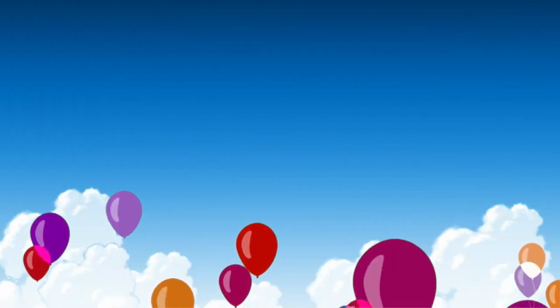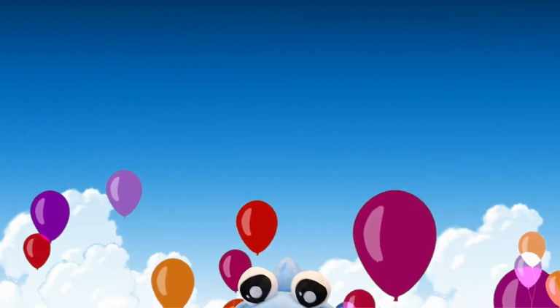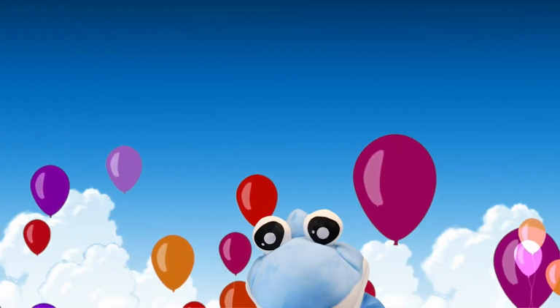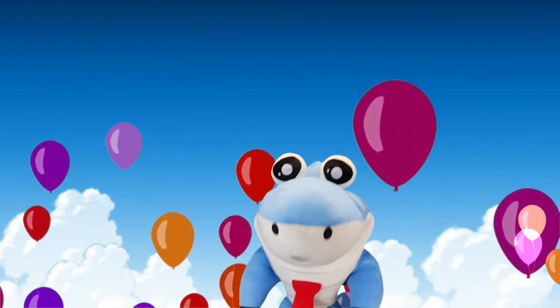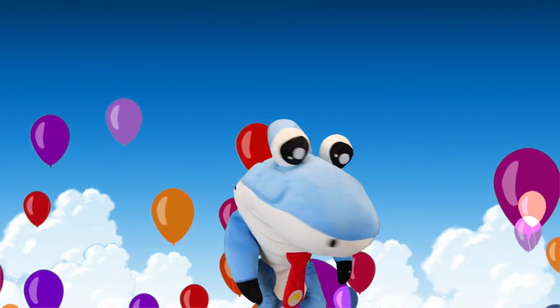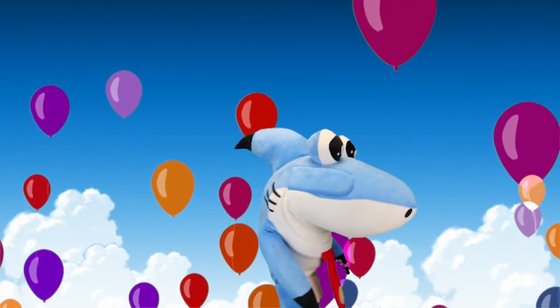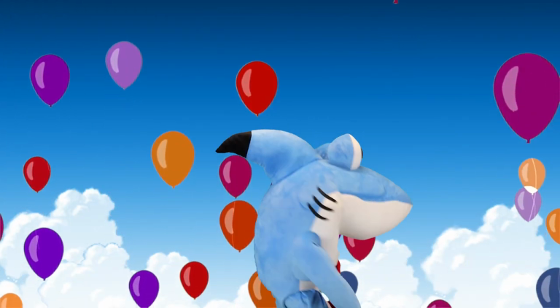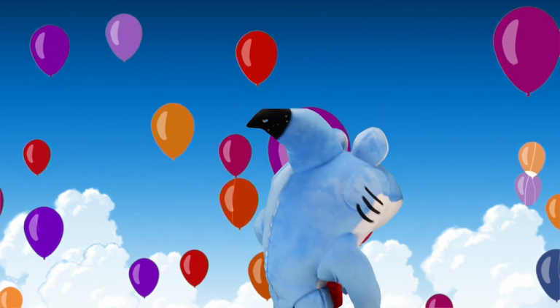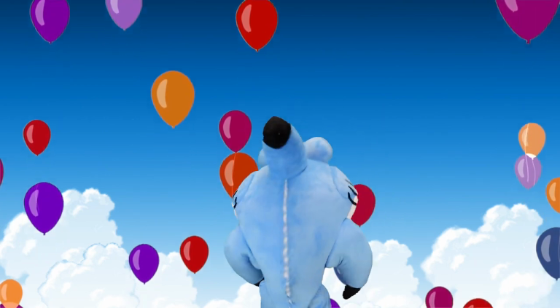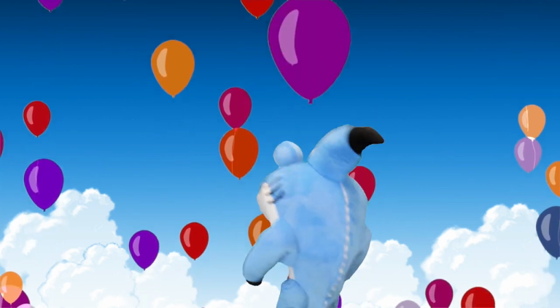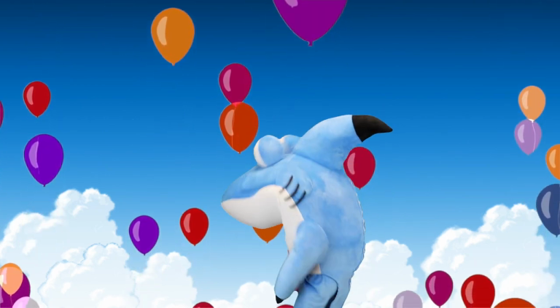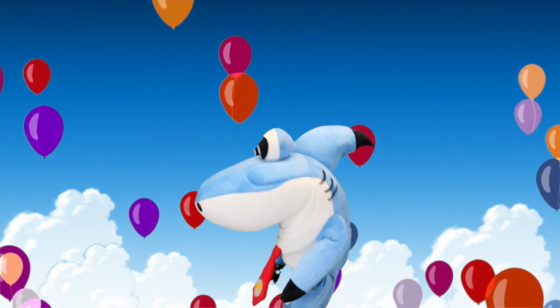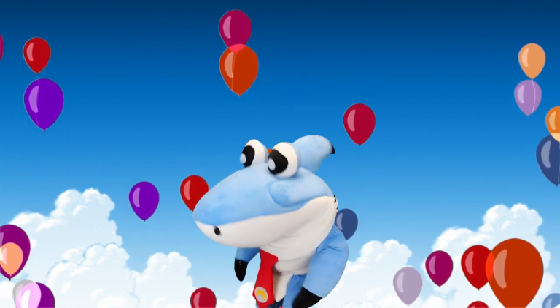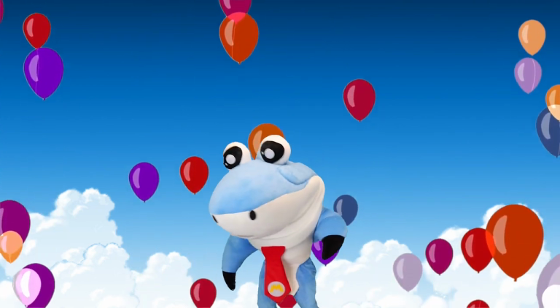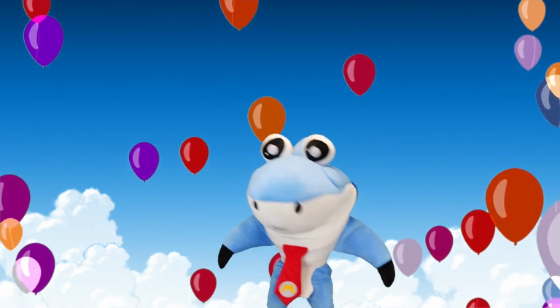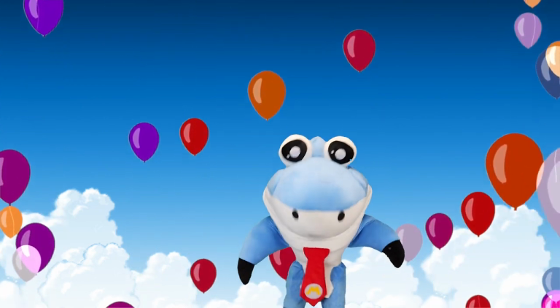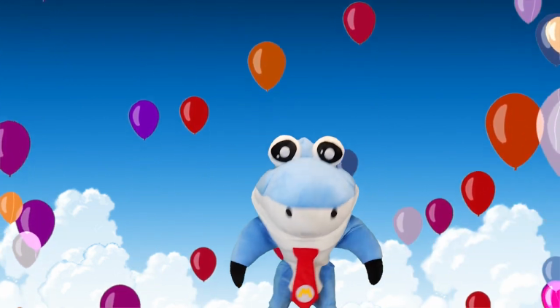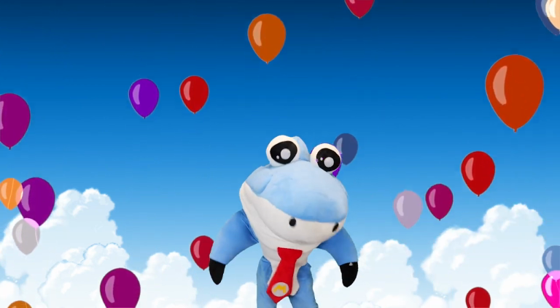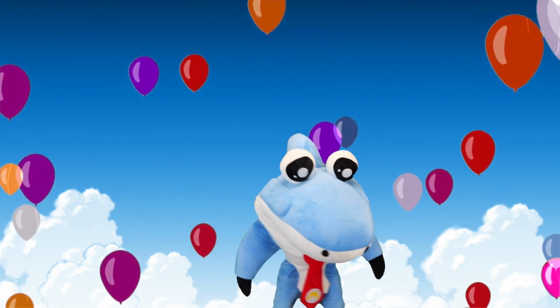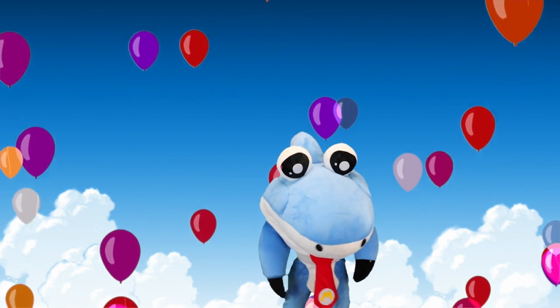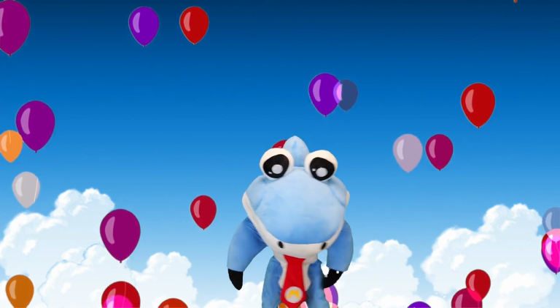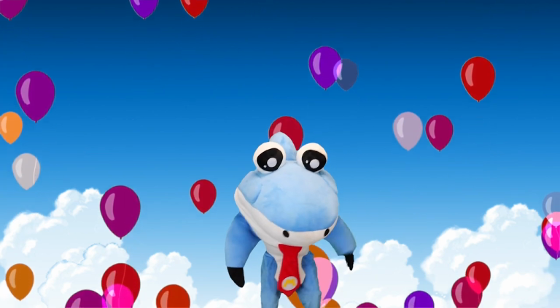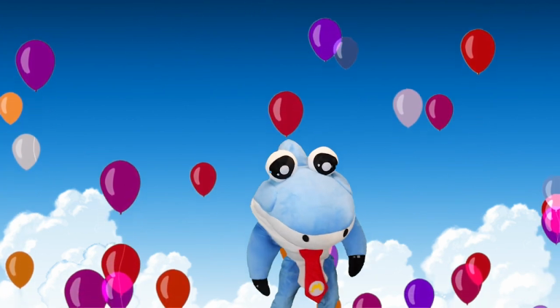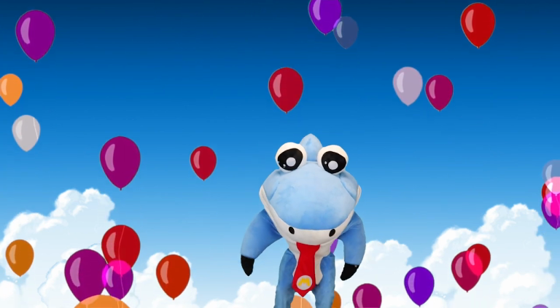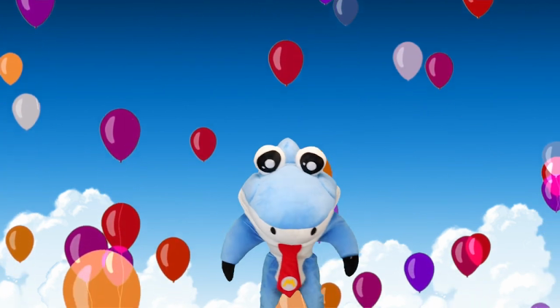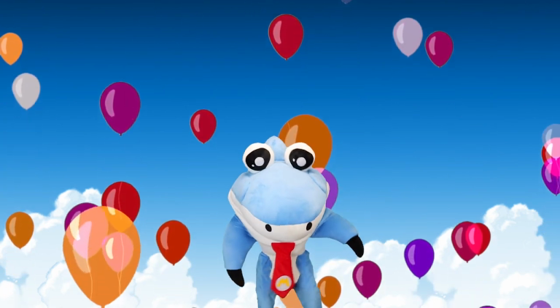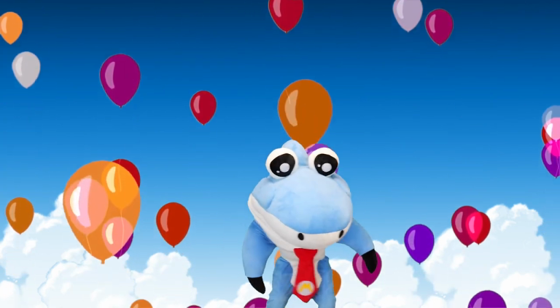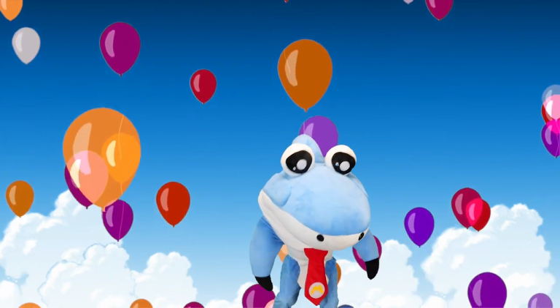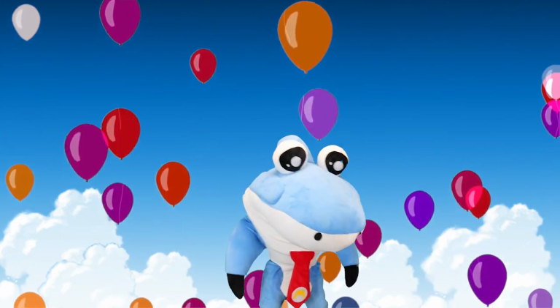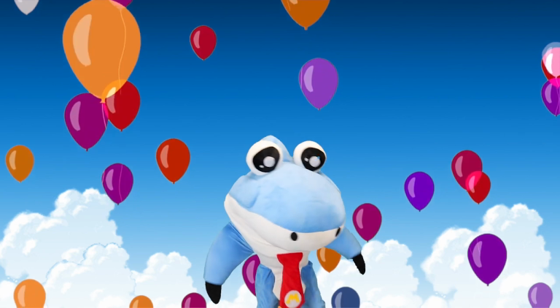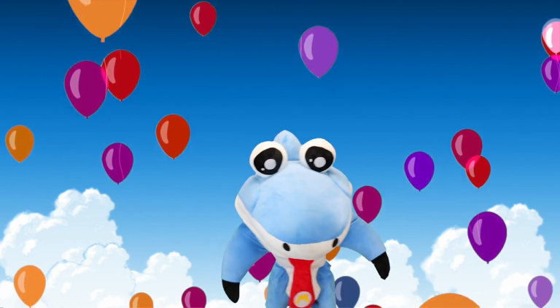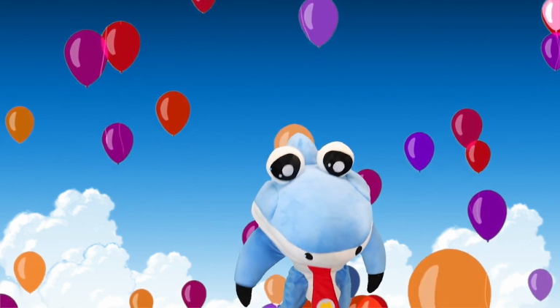Well, that's it for today everybody. We learned about five different things that start with the letter B. Let me know if you guys know anything else that might start with the letter B — like these balloons. All right, everybody, bye-bye!